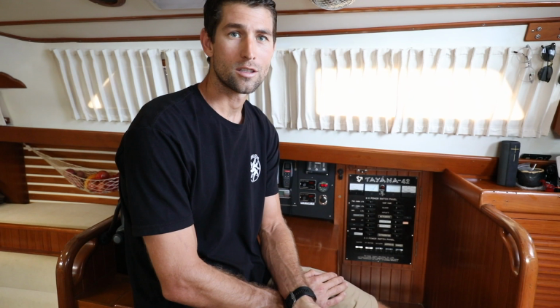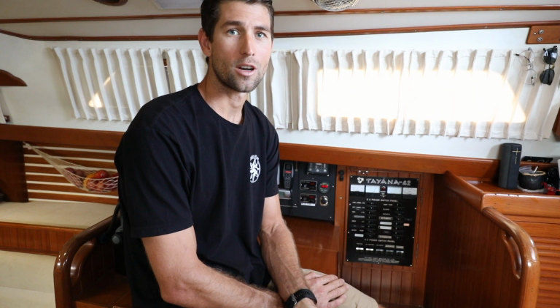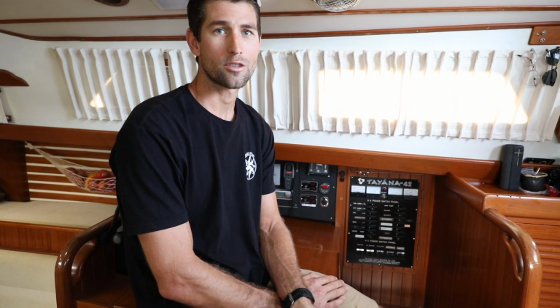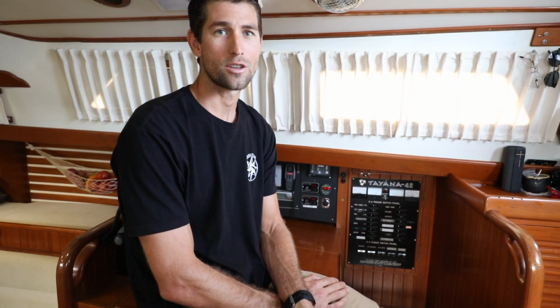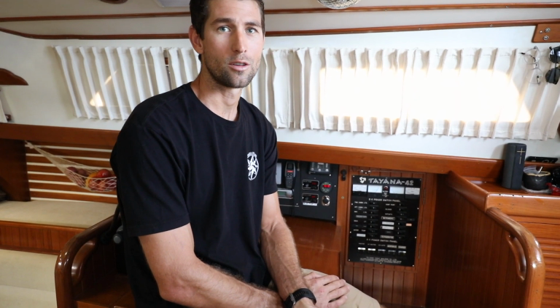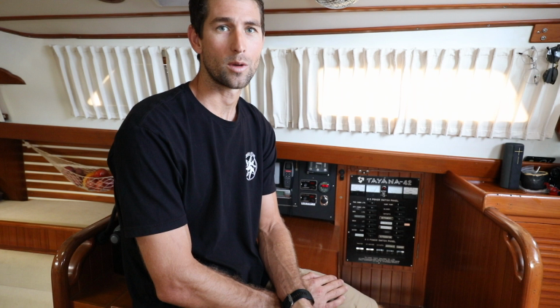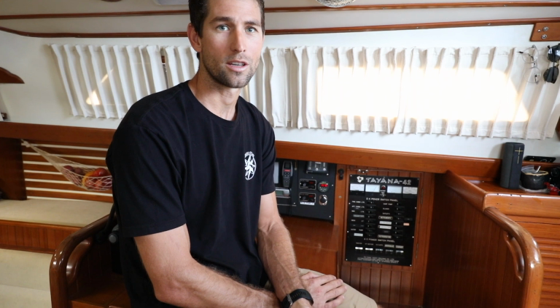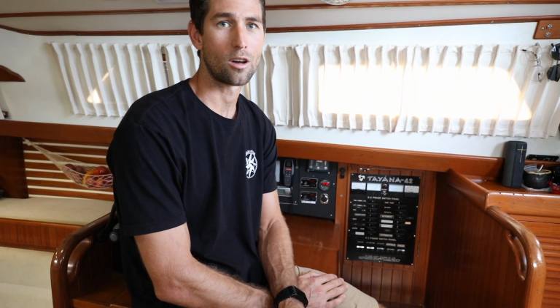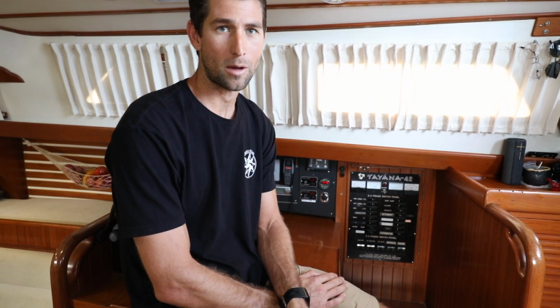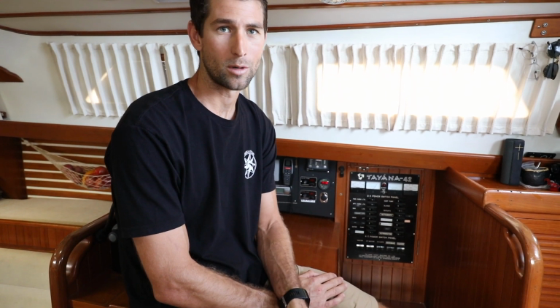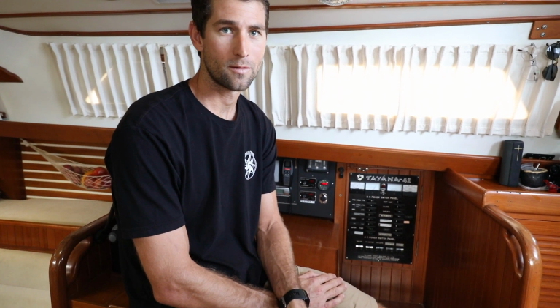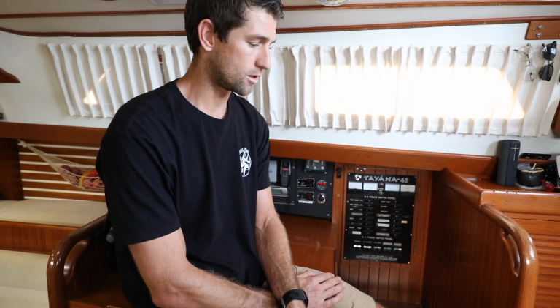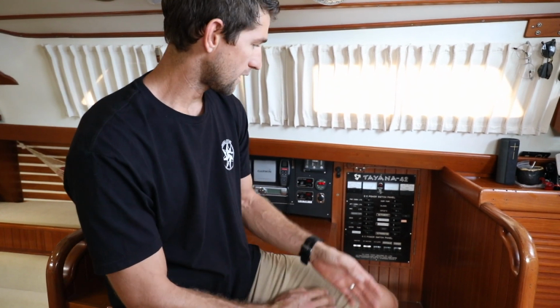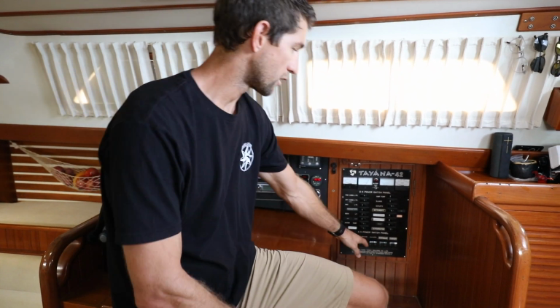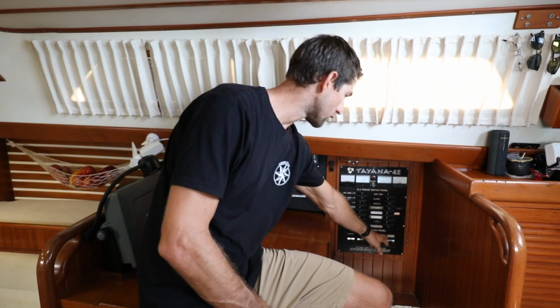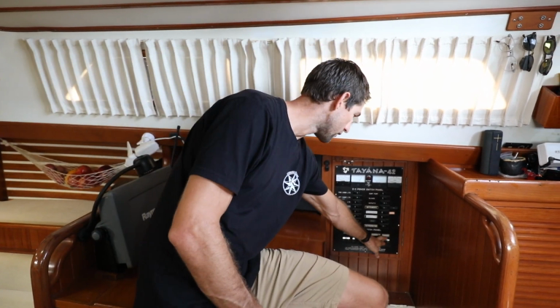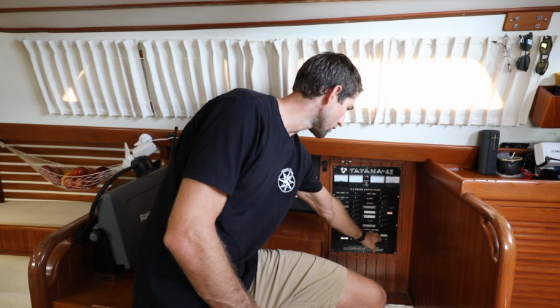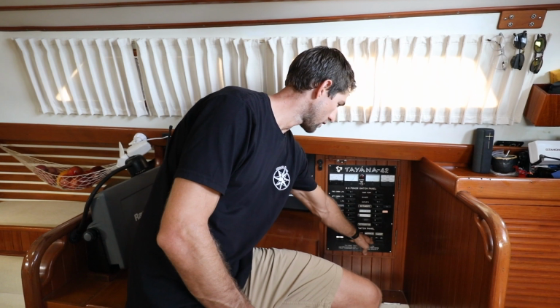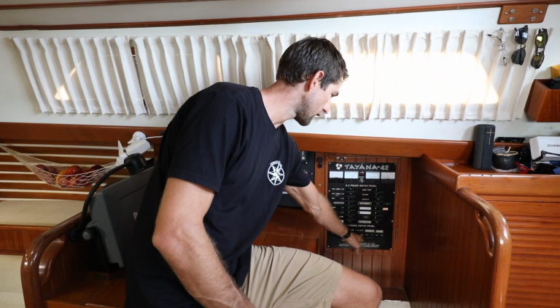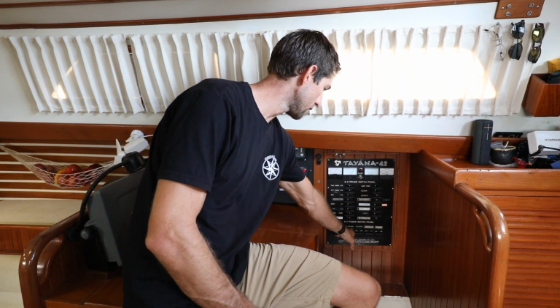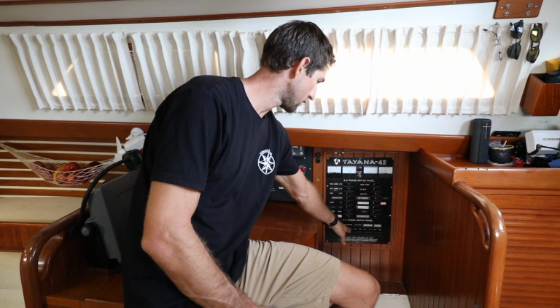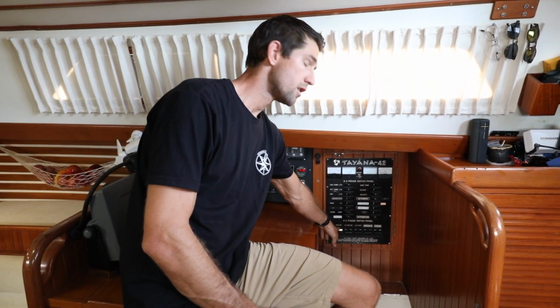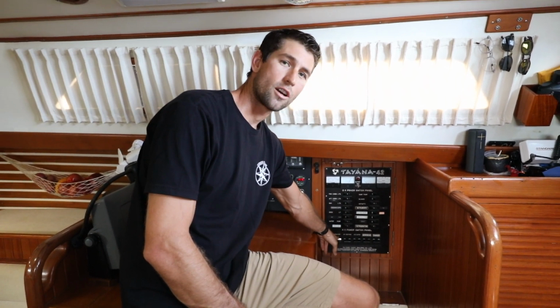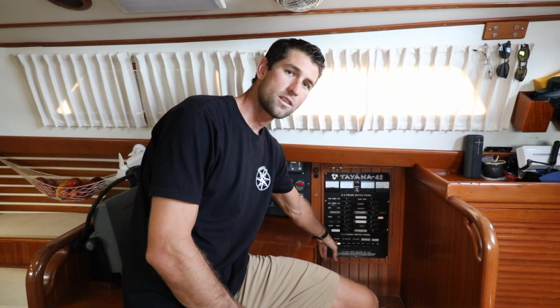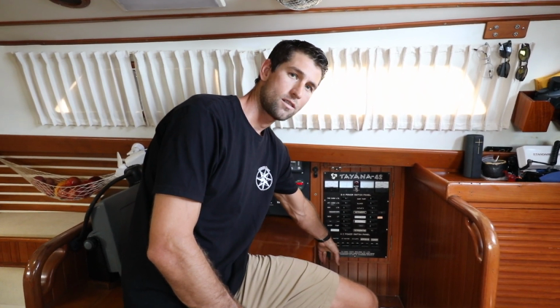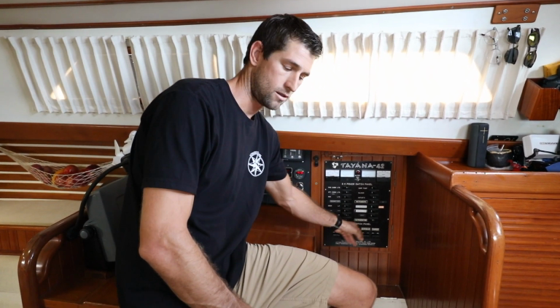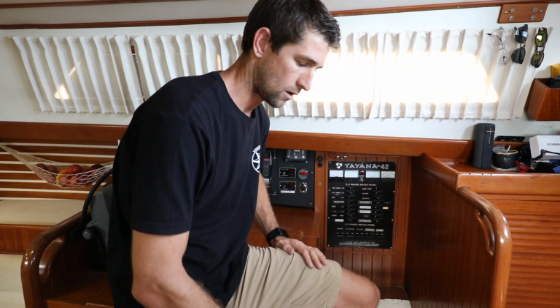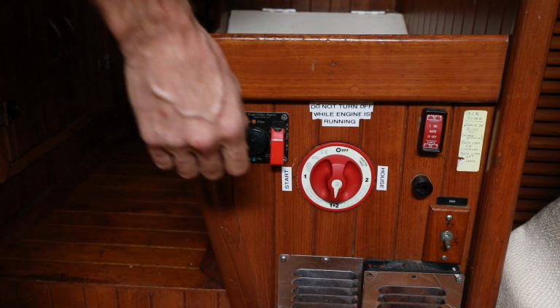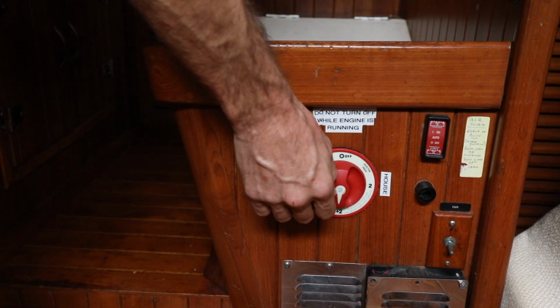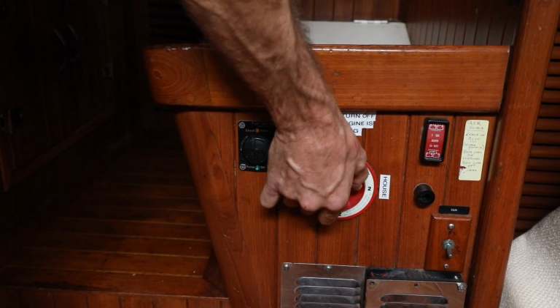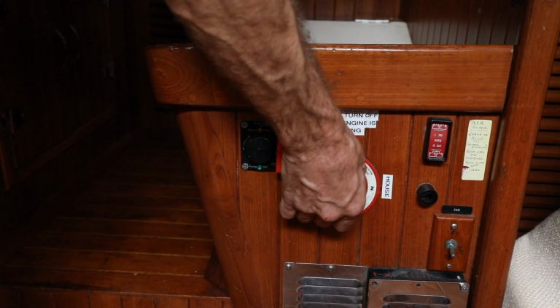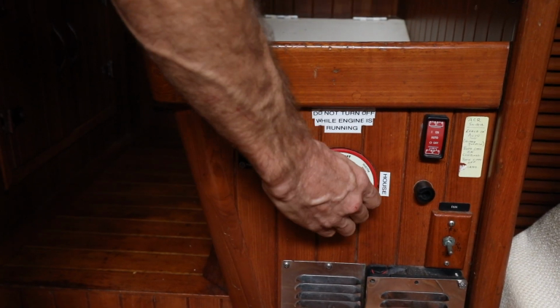Before you start any electrical project you always want to make sure that you kill all the power in the boat. To do that we're going to go ahead and turn off the charger as well as any of the components, and turn off the master. We're also going to turn off all the DC power on the boat.